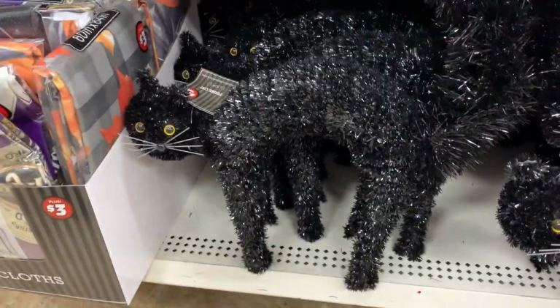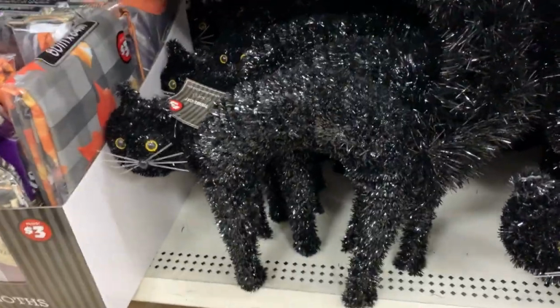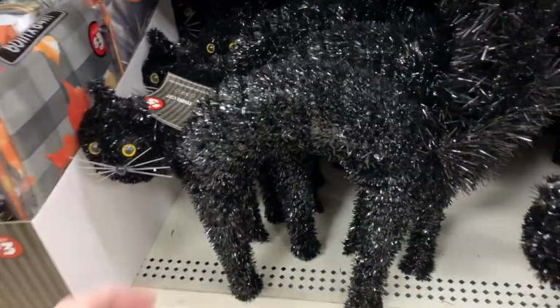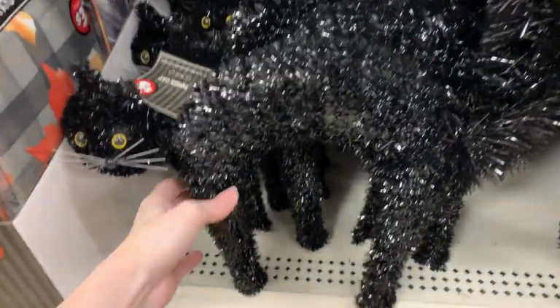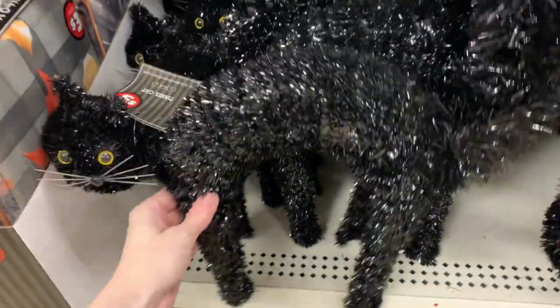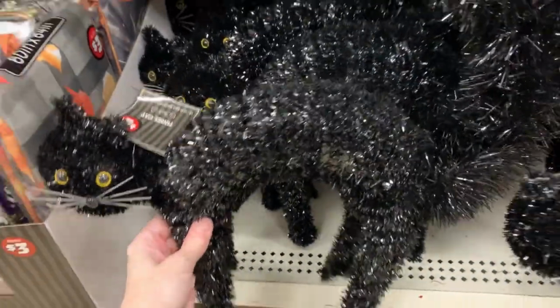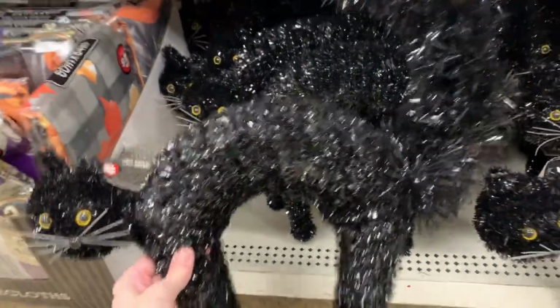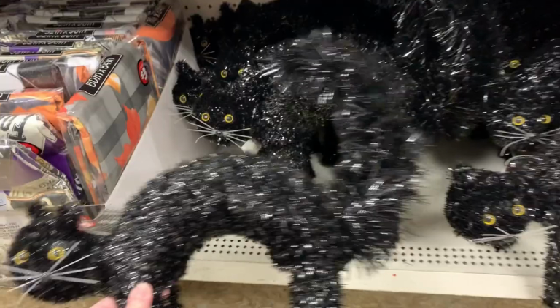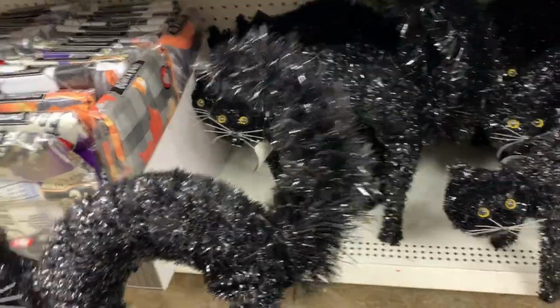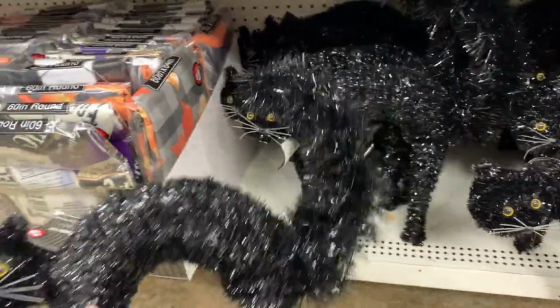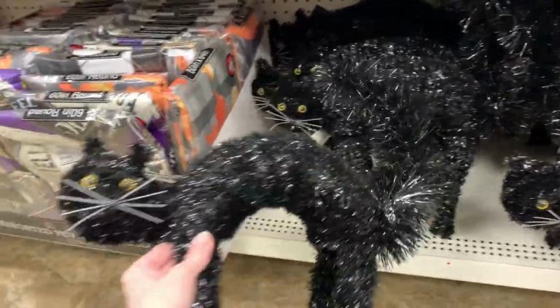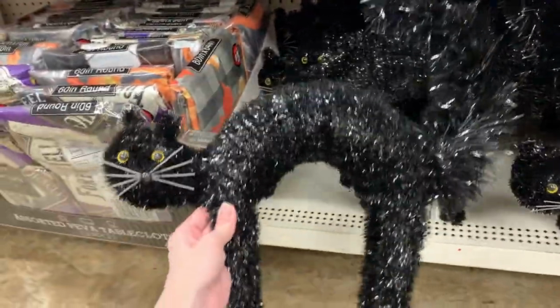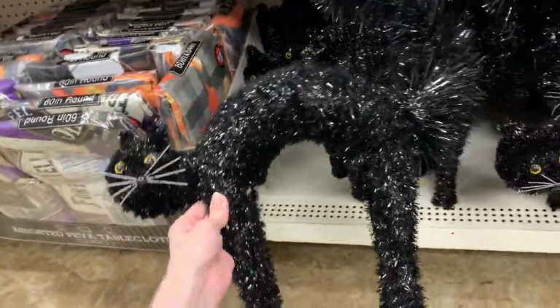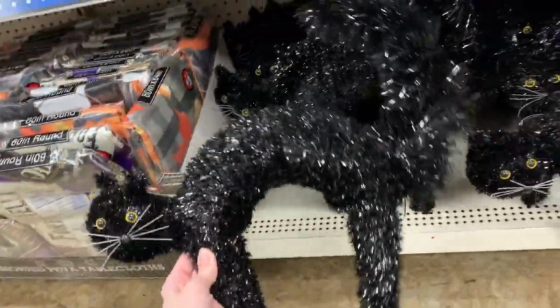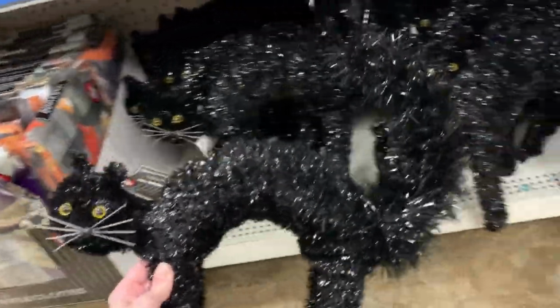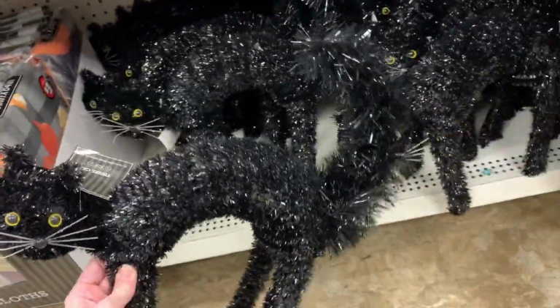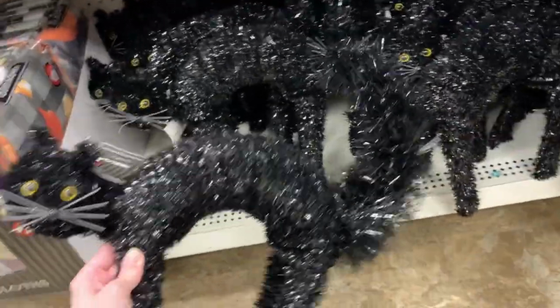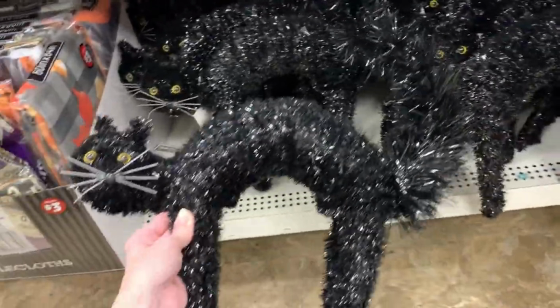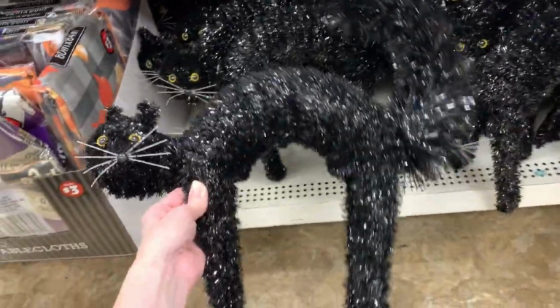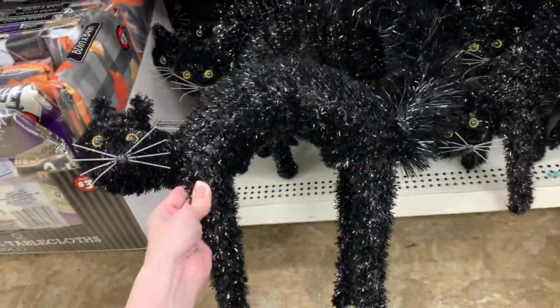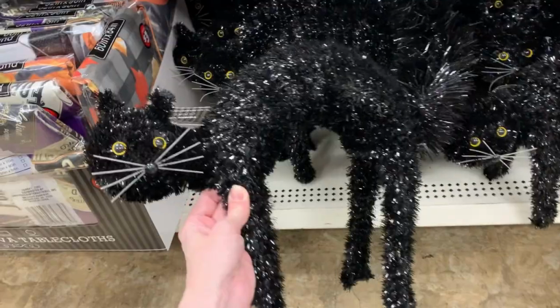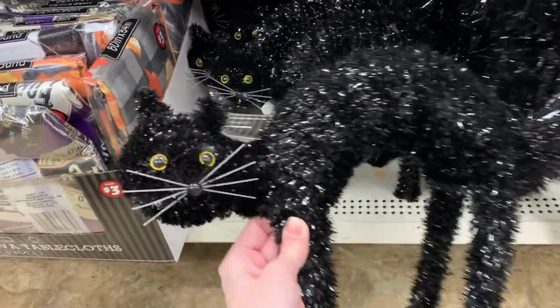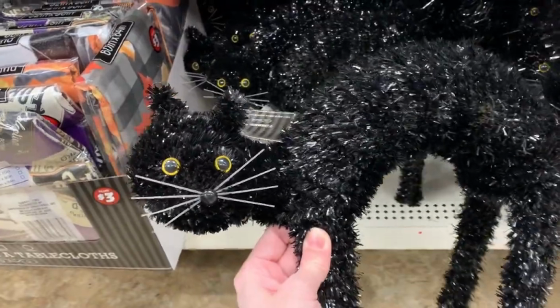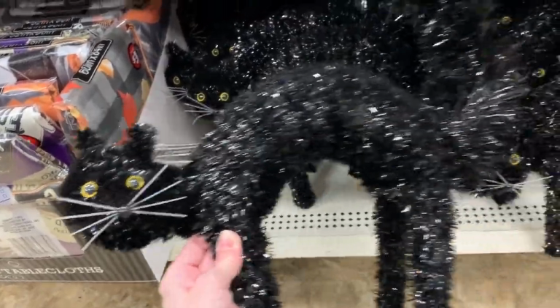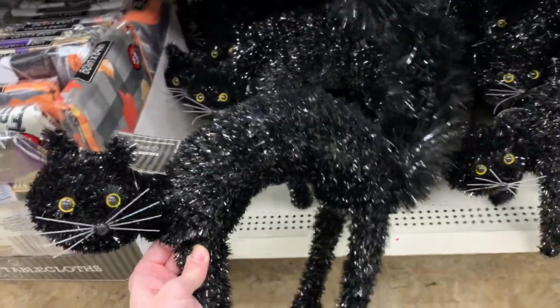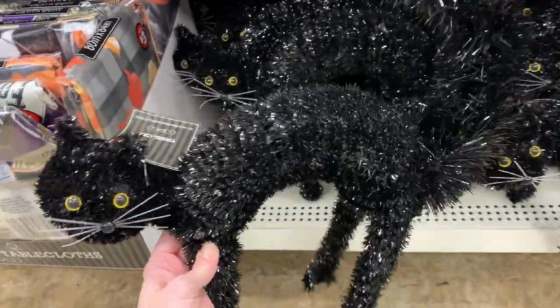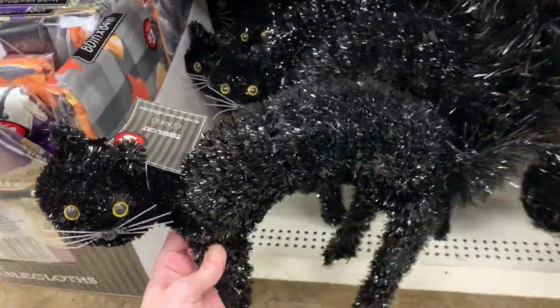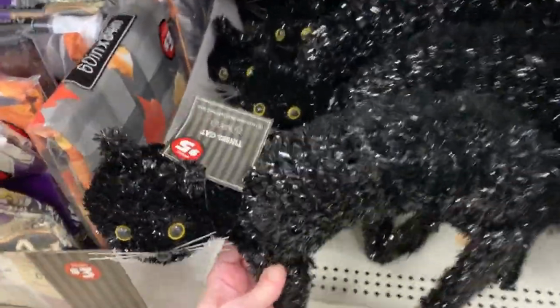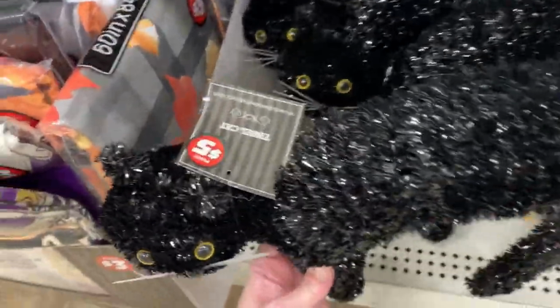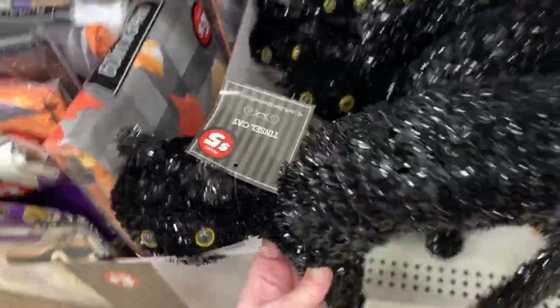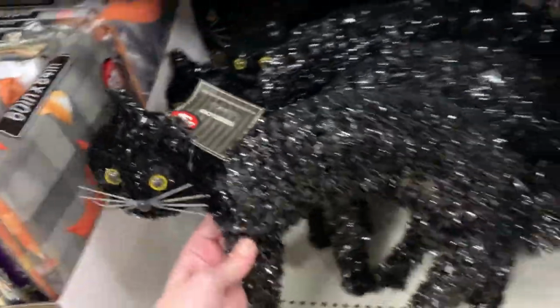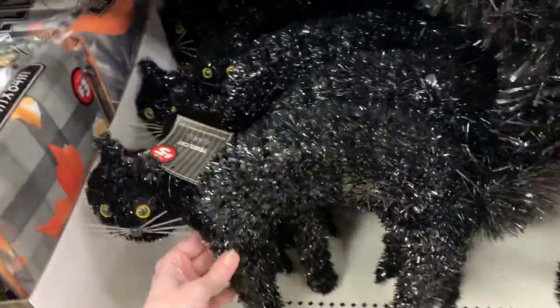This is a cute decoration — it's a big black Halloween cat made of tinsel over a wire frame. He's got a nice big bushy tail, and his eyes are really pretty — a nice kind of yellow-golden color. He's priced at $5.